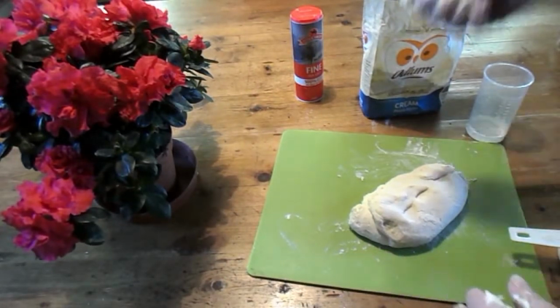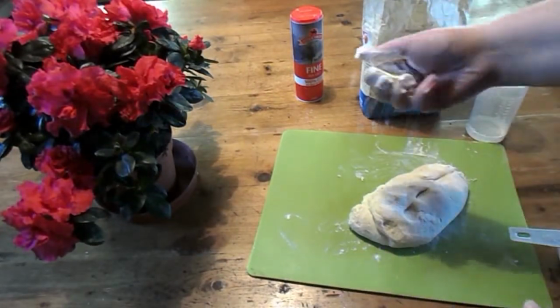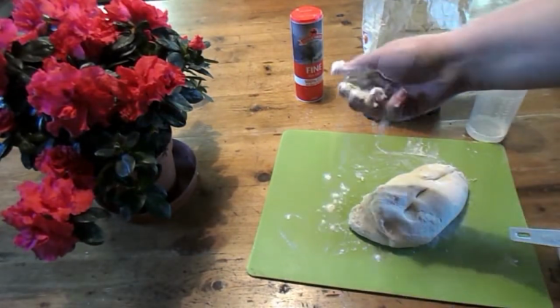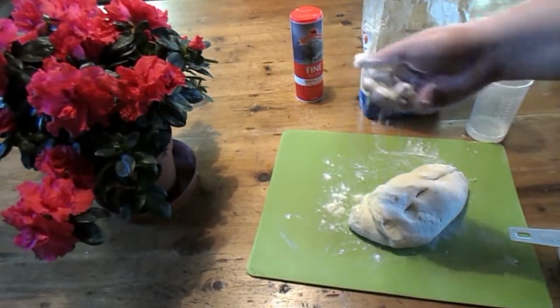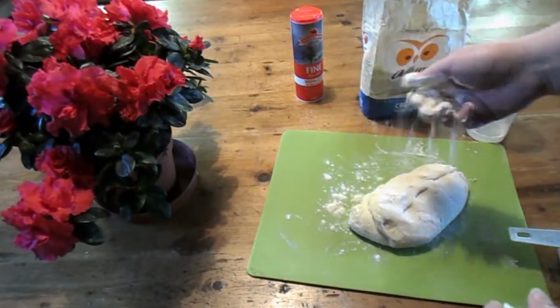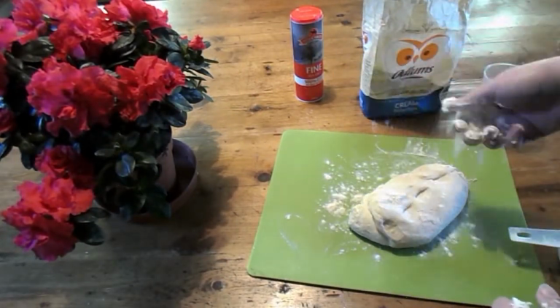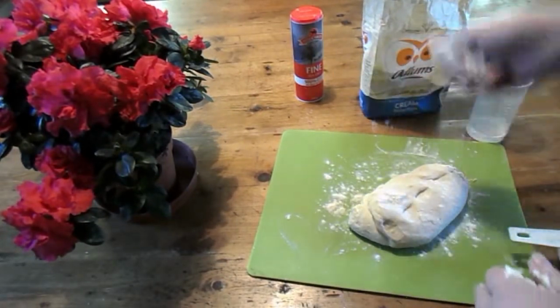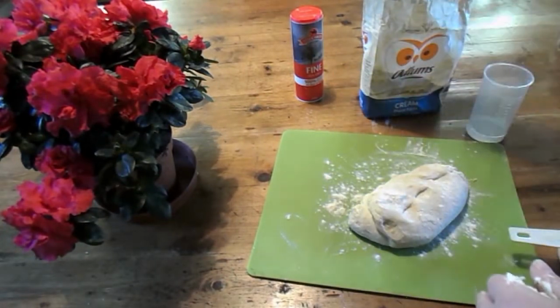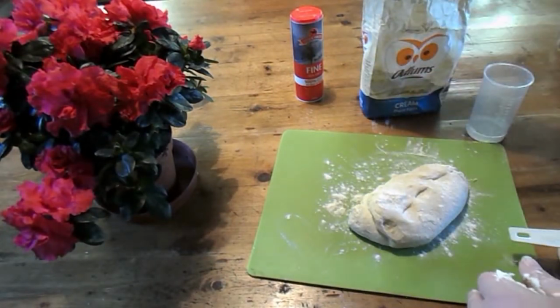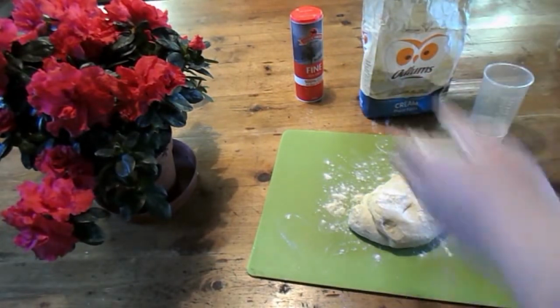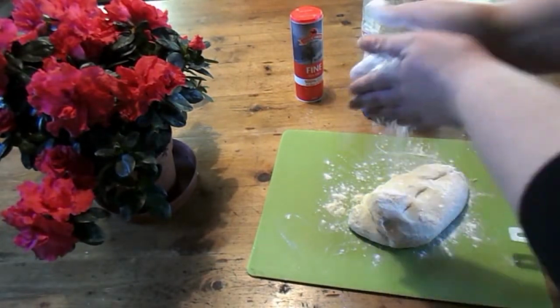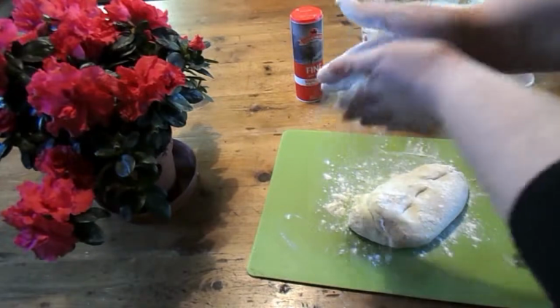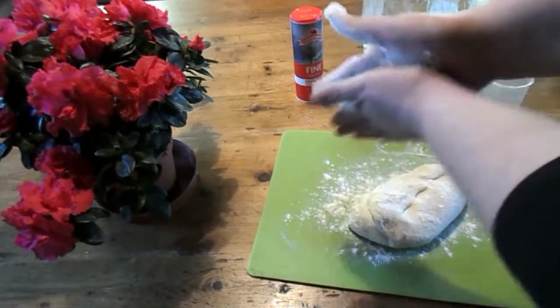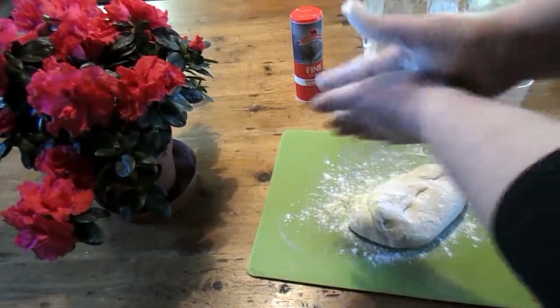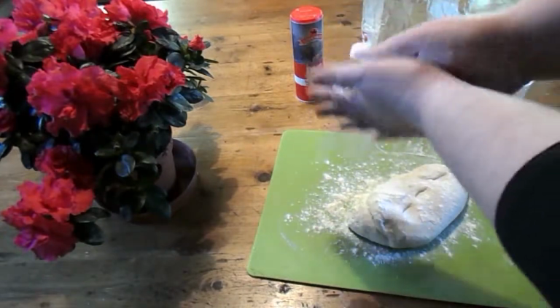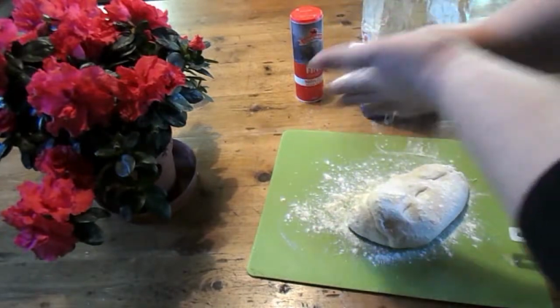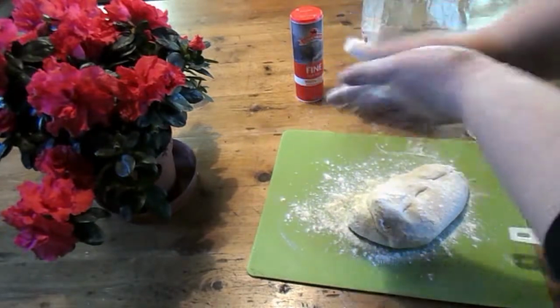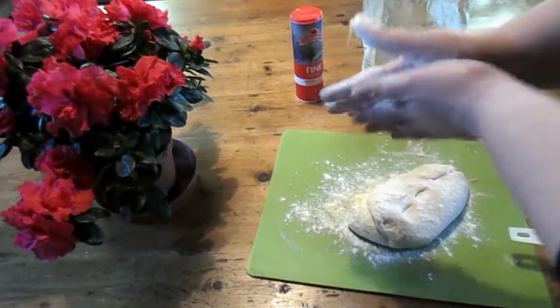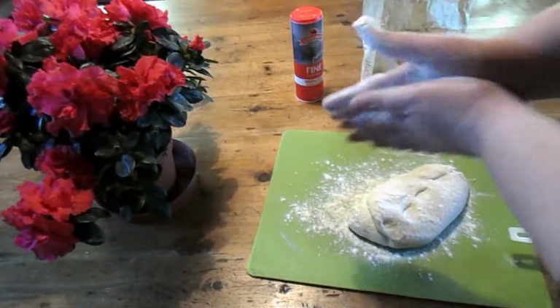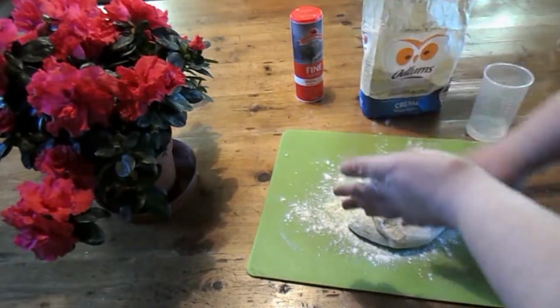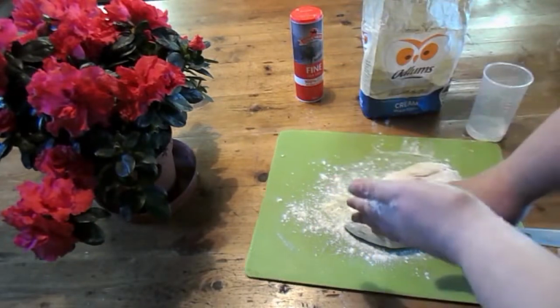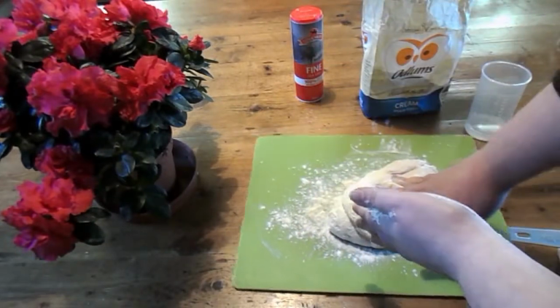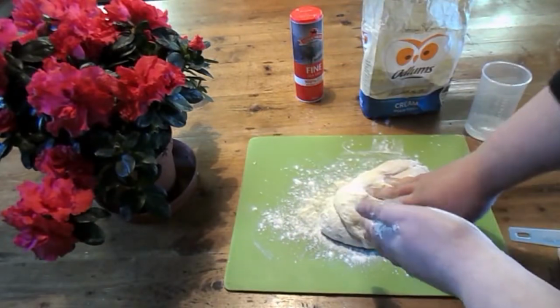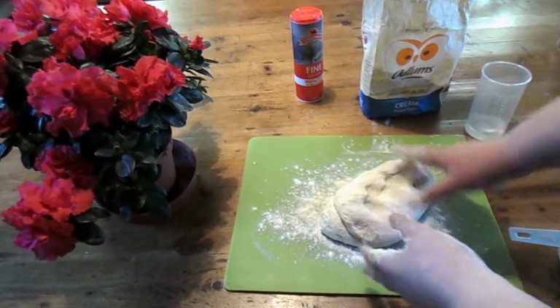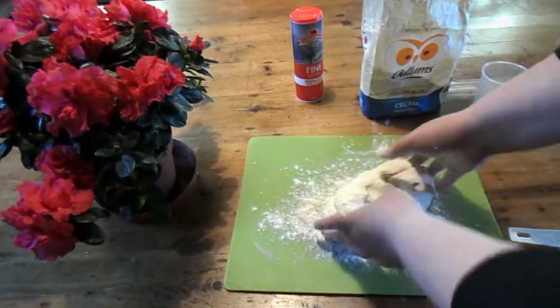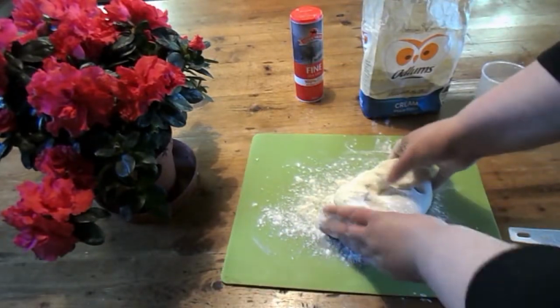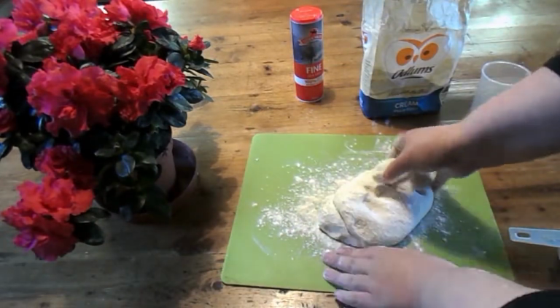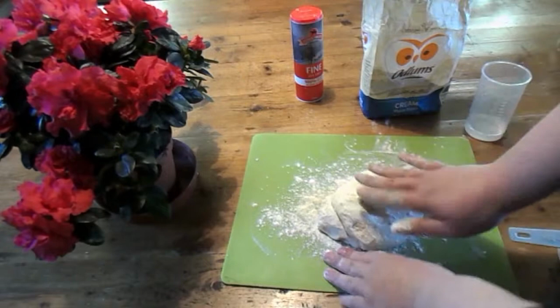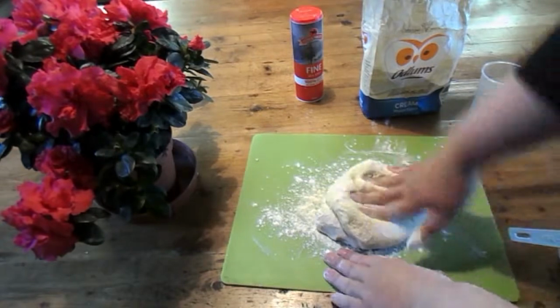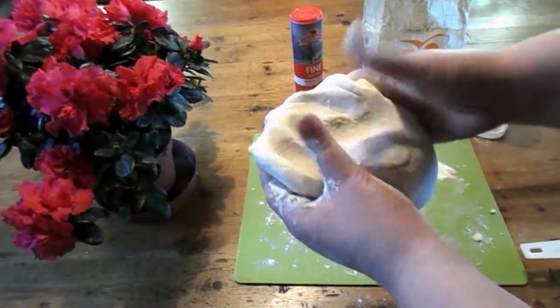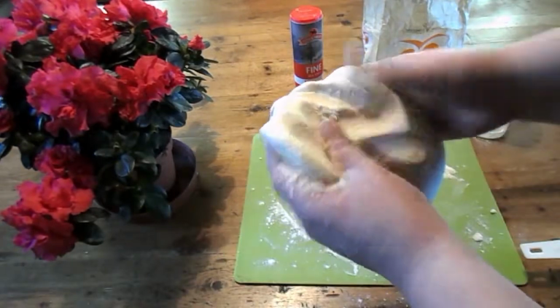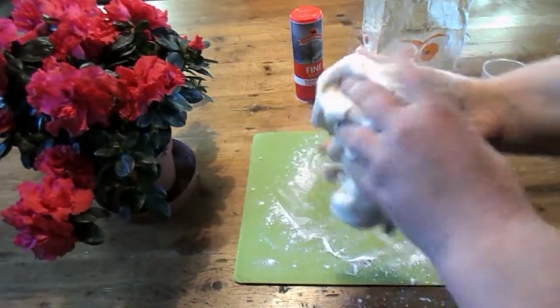Then what you want to do is flour a board and kind of just squeeze it around — I don't need it really — but all I did was kind of squidge it until it looks like this.